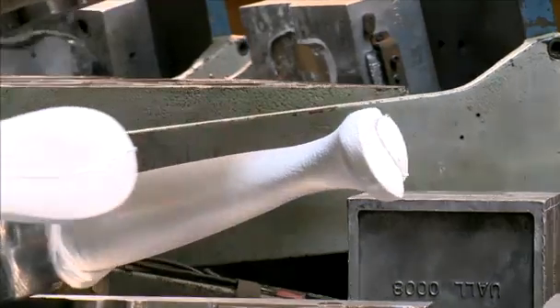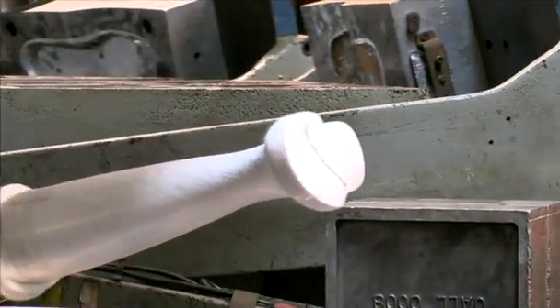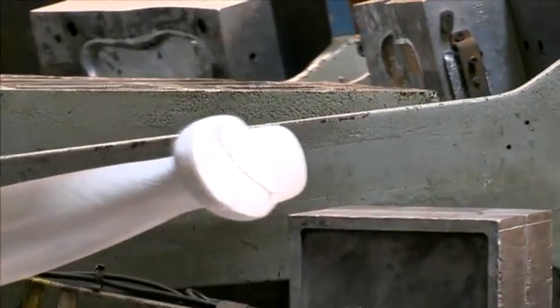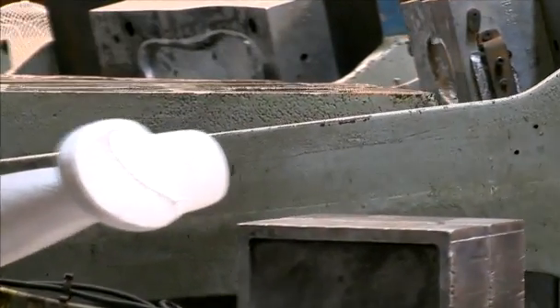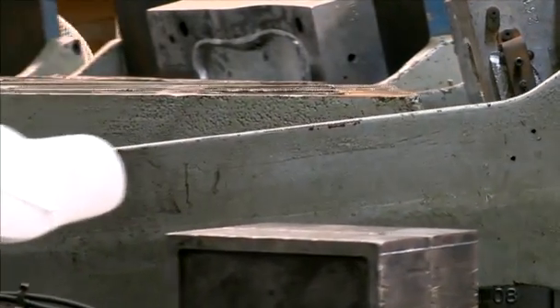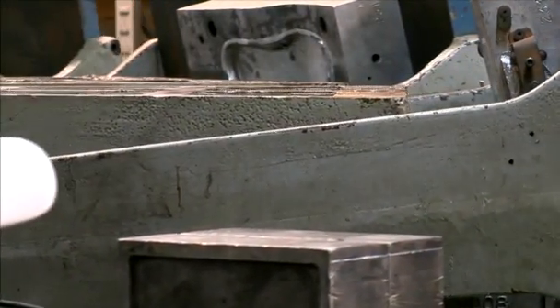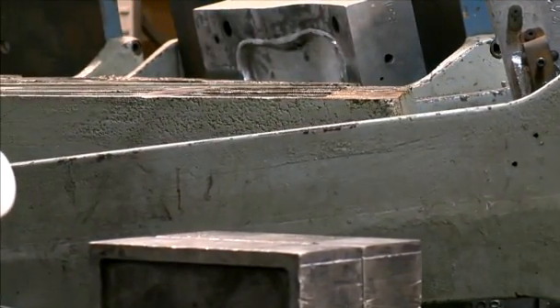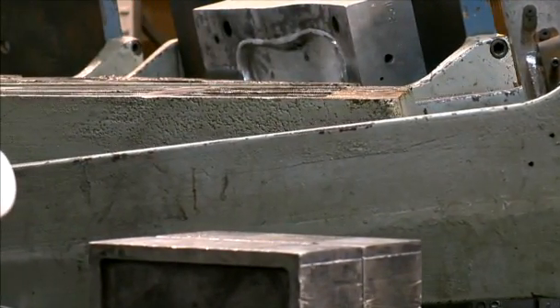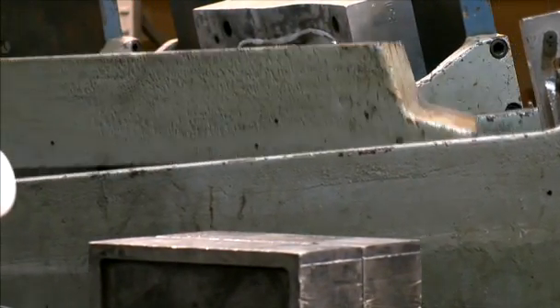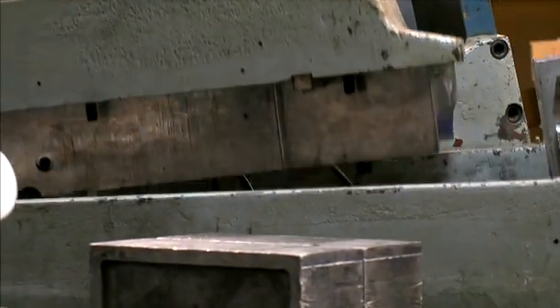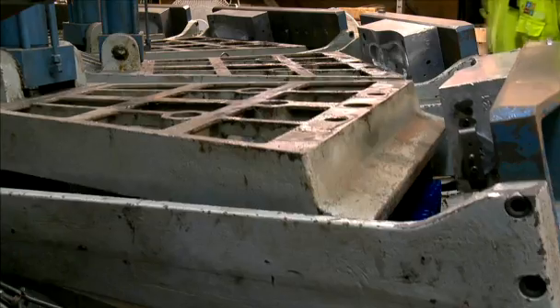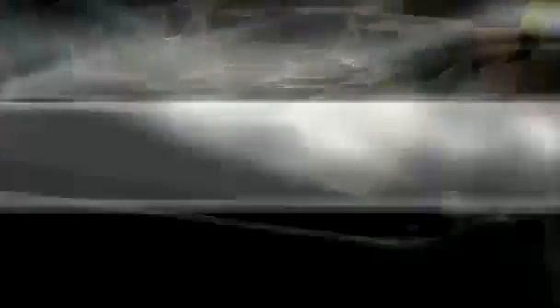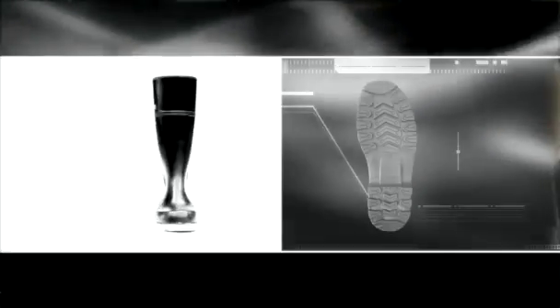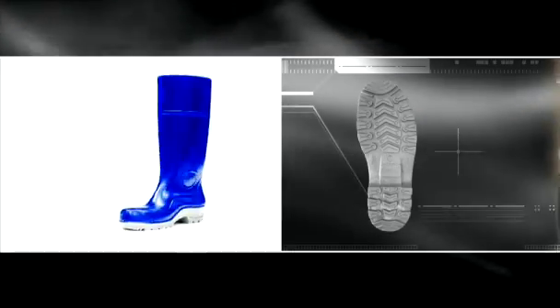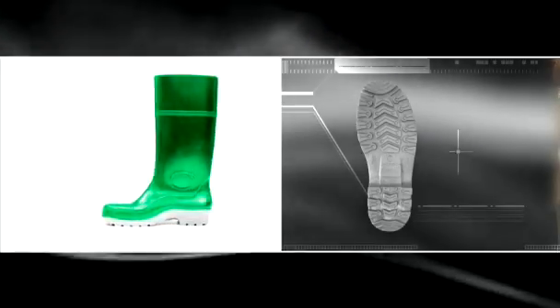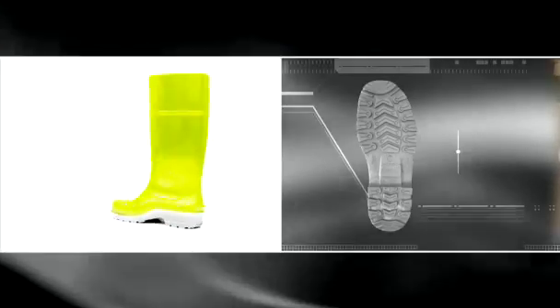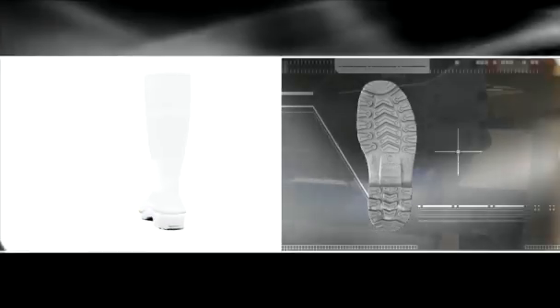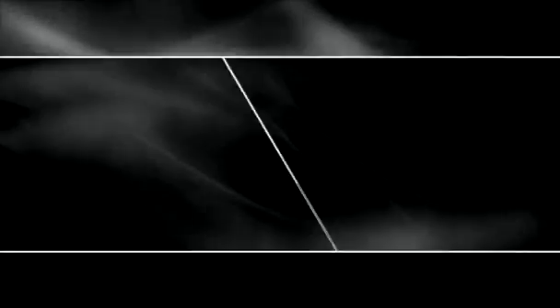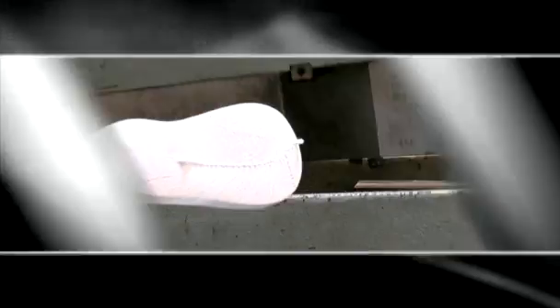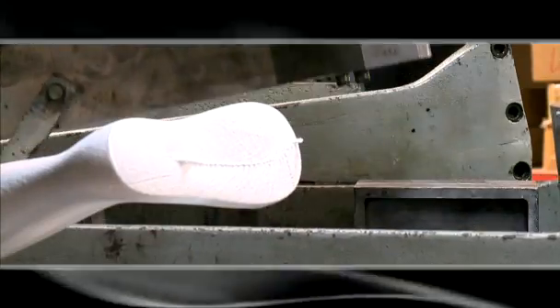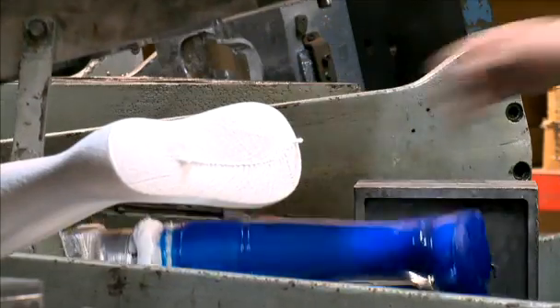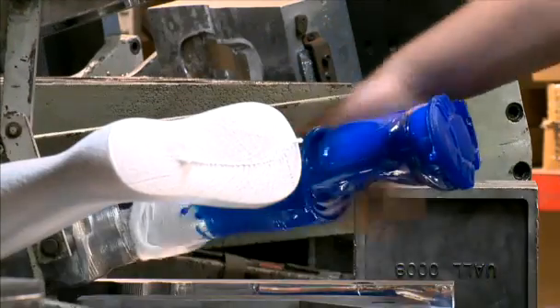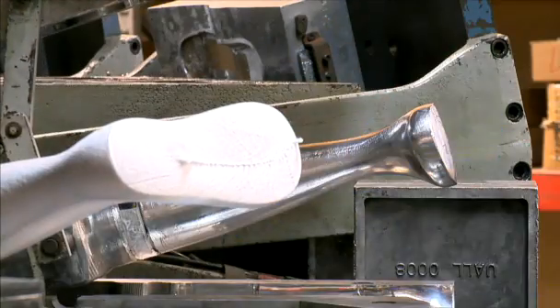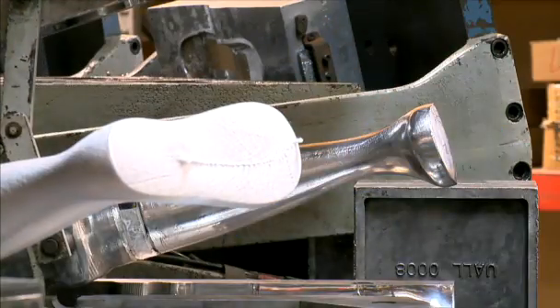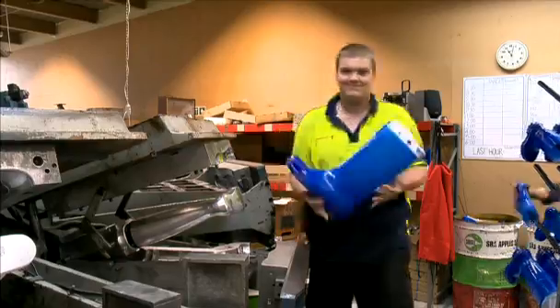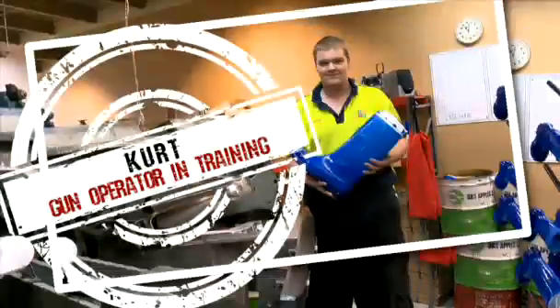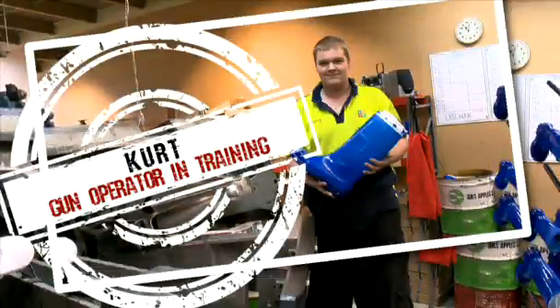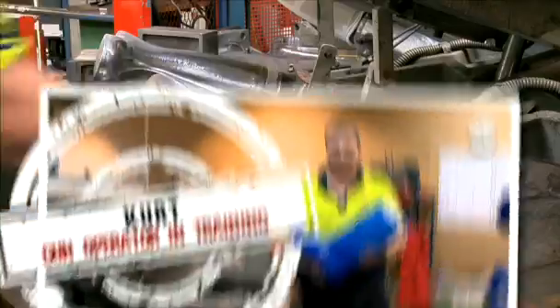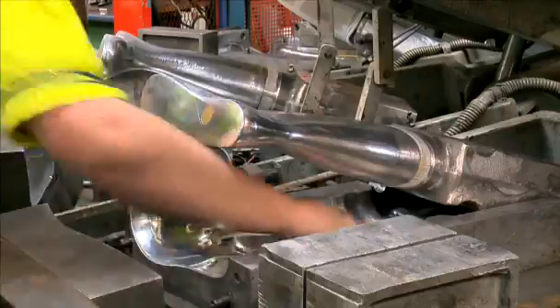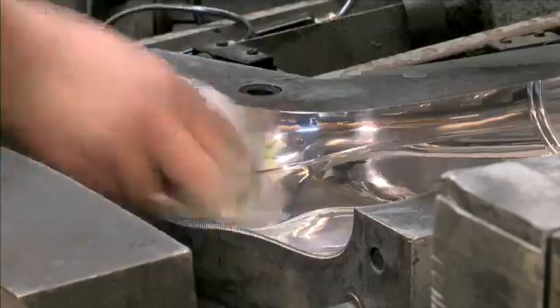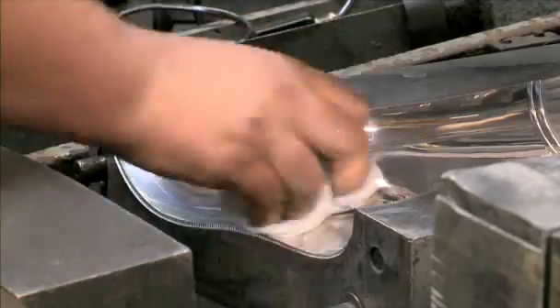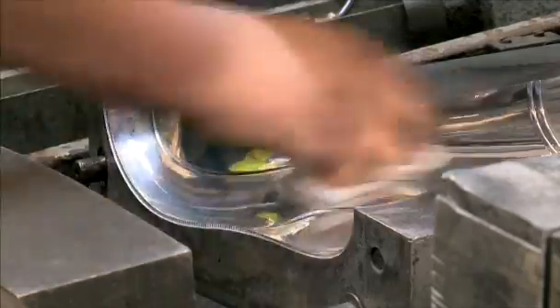By doing this, we can control the additives and the formulas into the sole, plus have the ability to change colour. The gumboots are then removed from the moulds by our gun operator. The moulds are regularly inspected and cleaned.